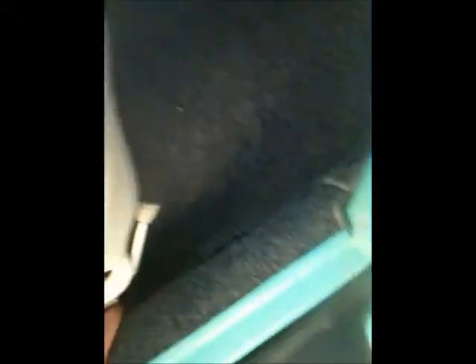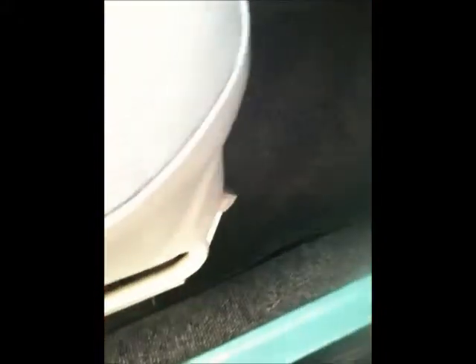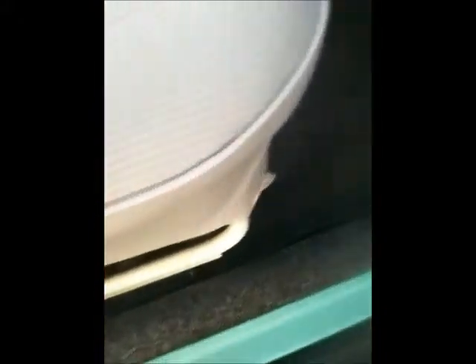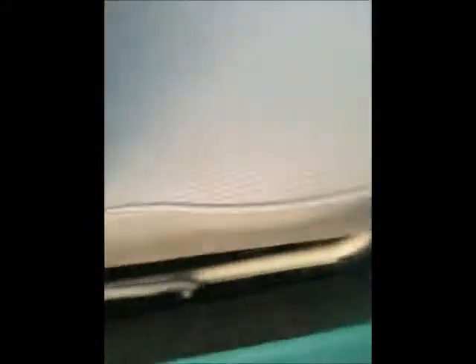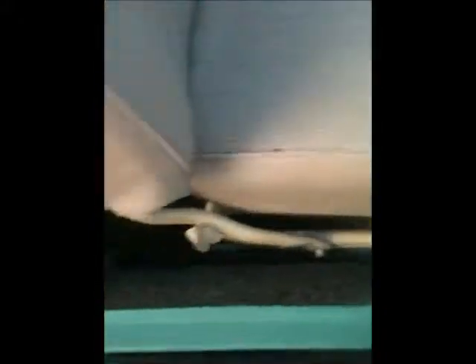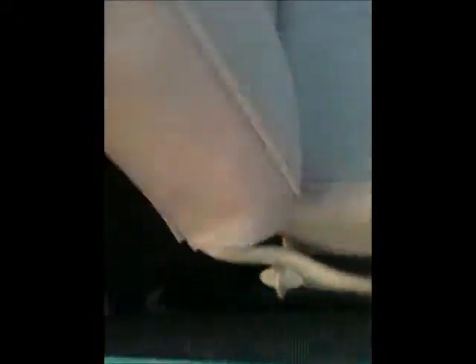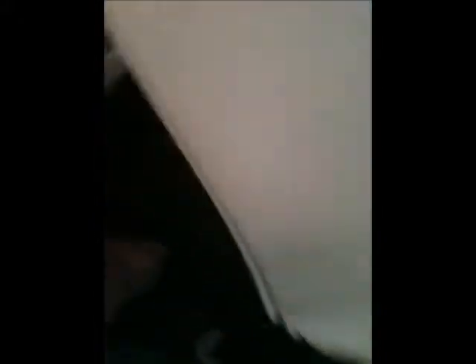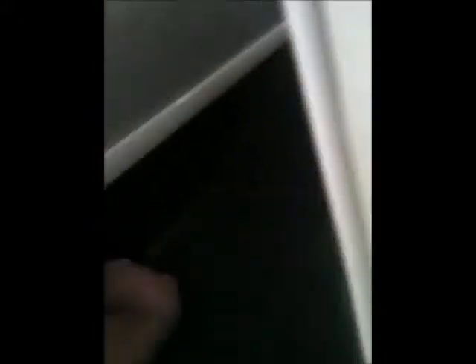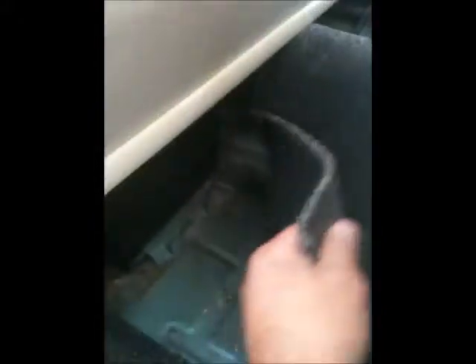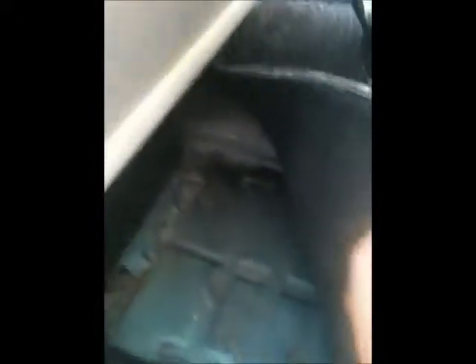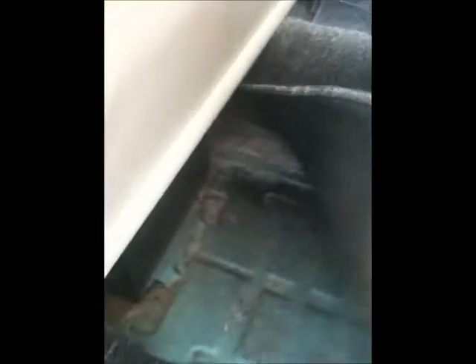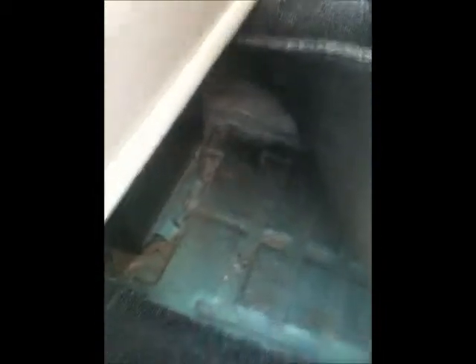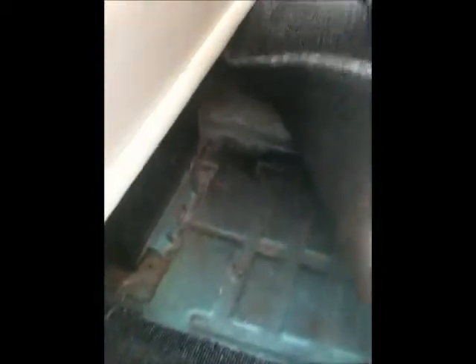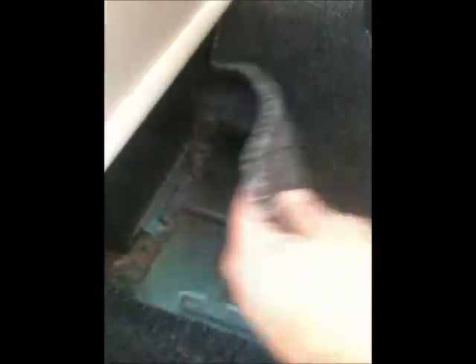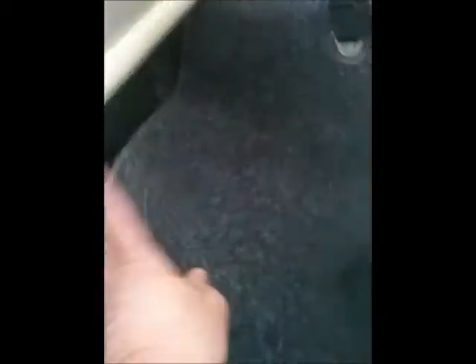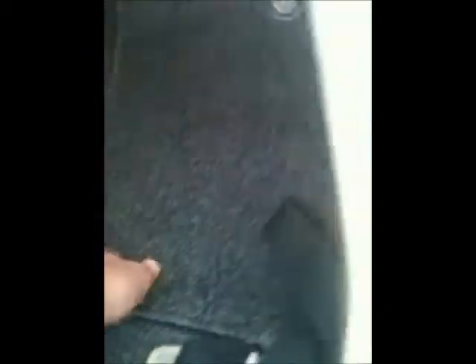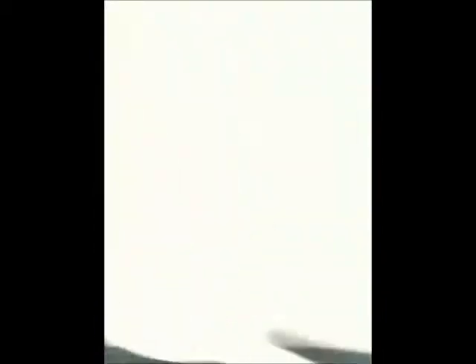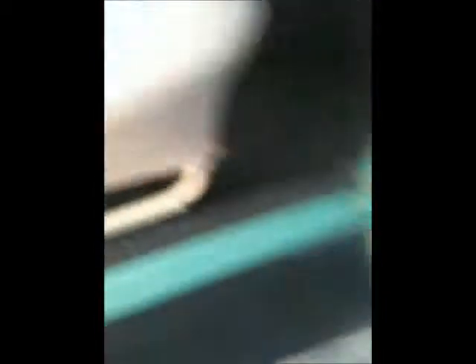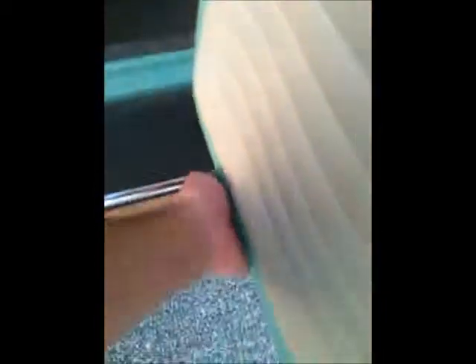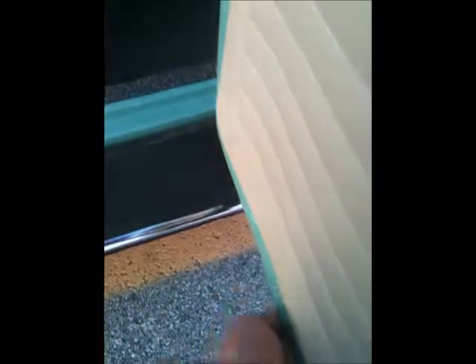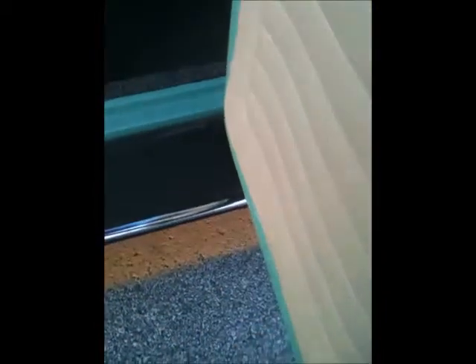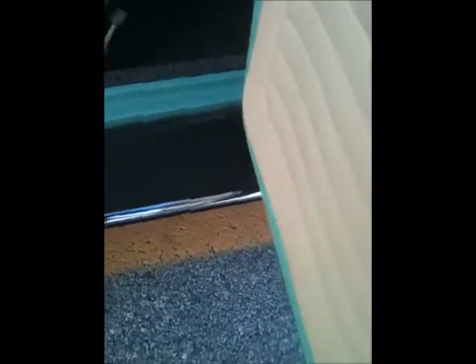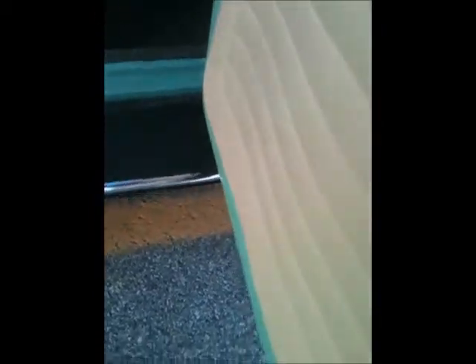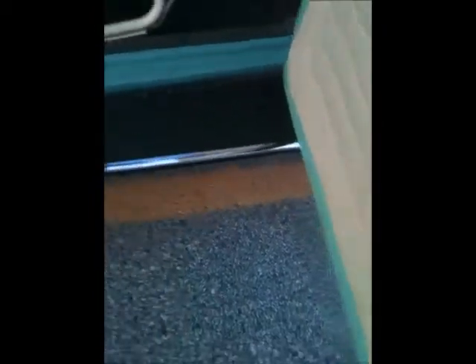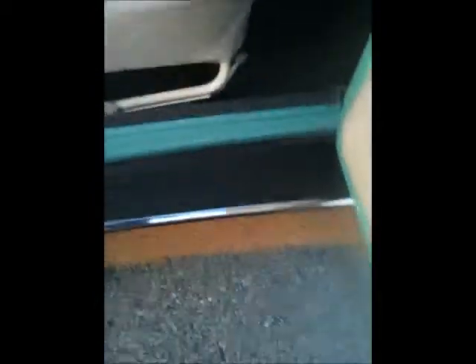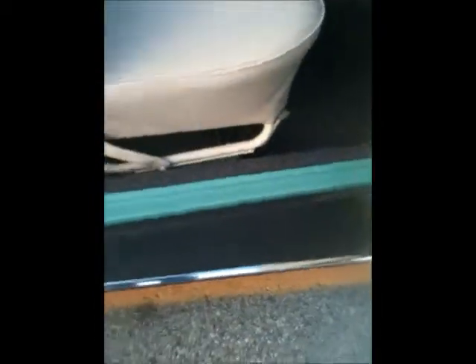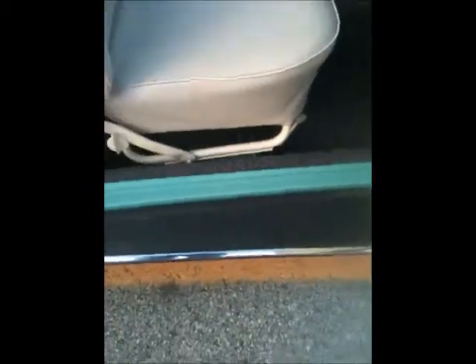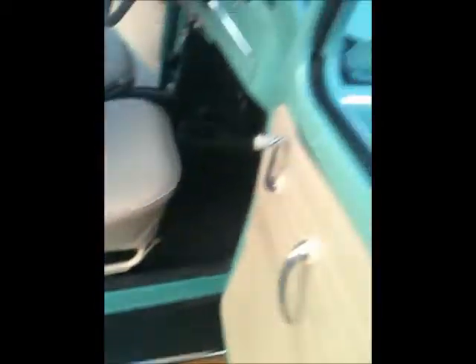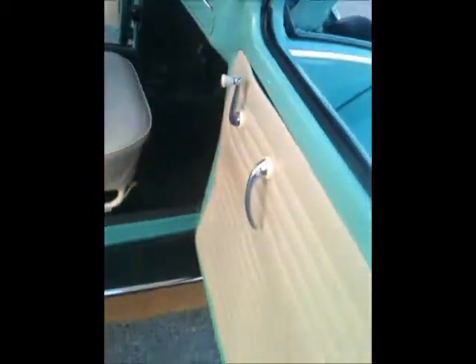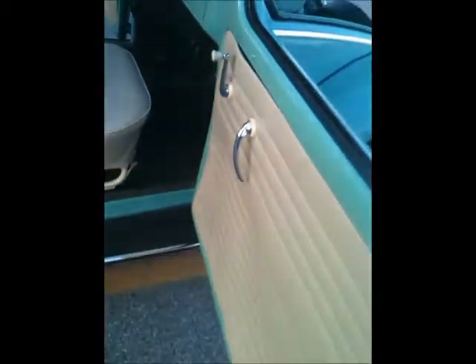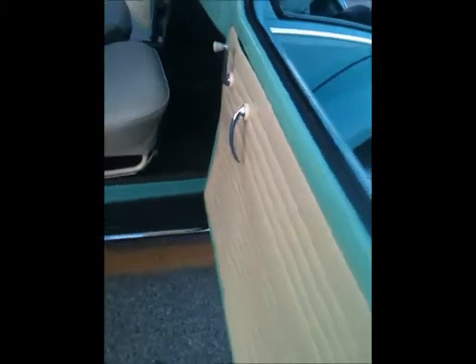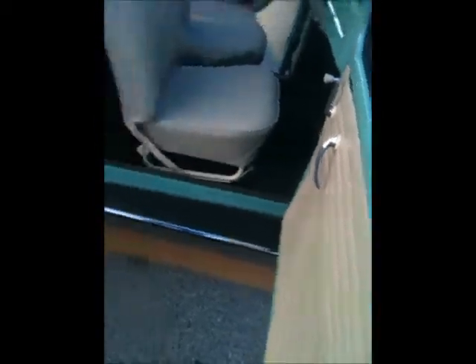Heater tubes, rocker — everything's gorgeous on it. Under the doors are nice. Sills are nice. One spot over here I'll show you — I don't know why. I'll come around.